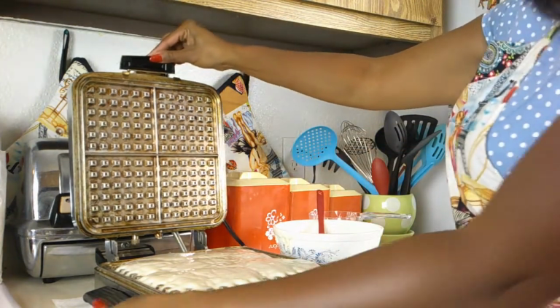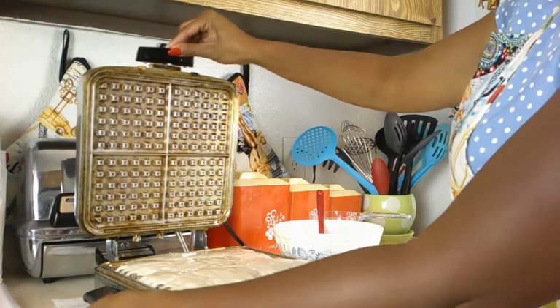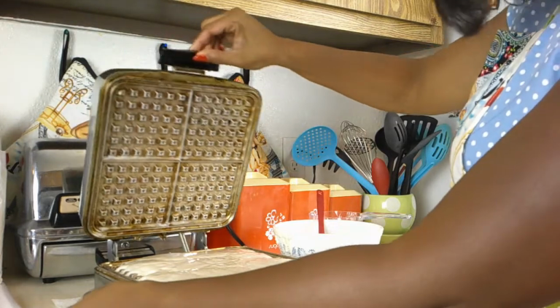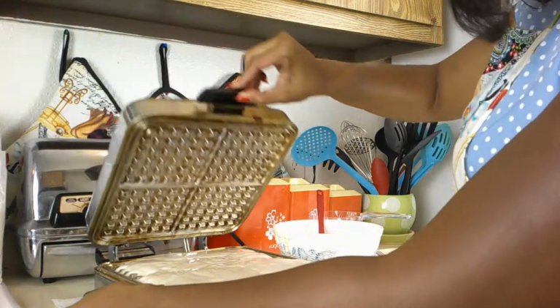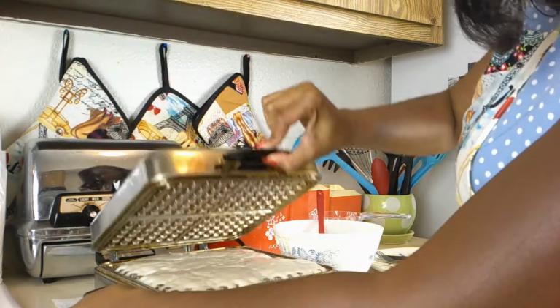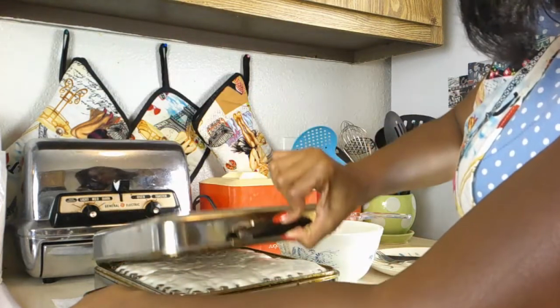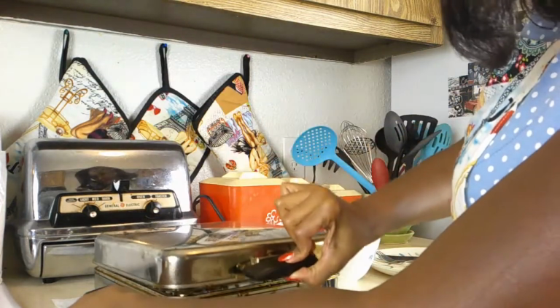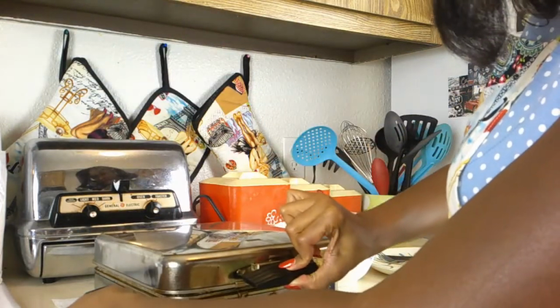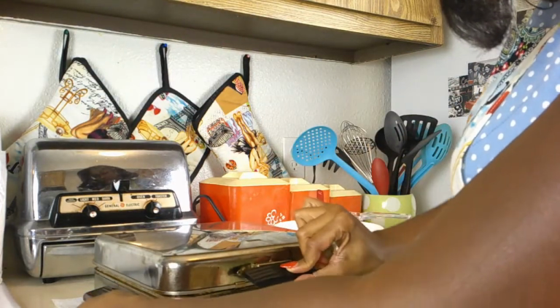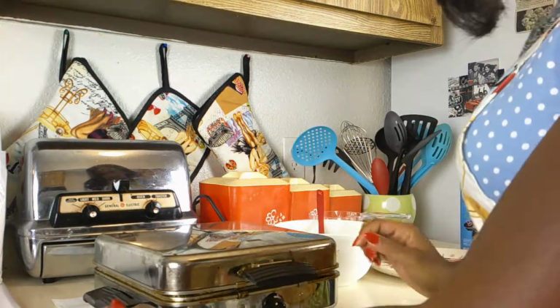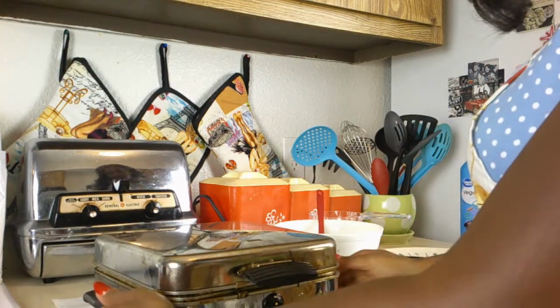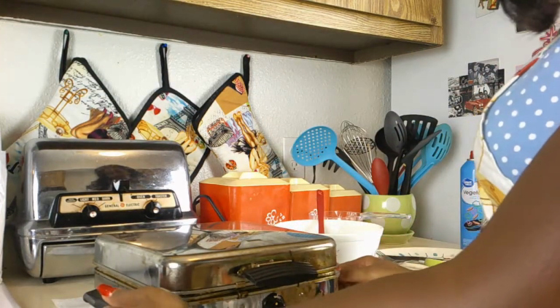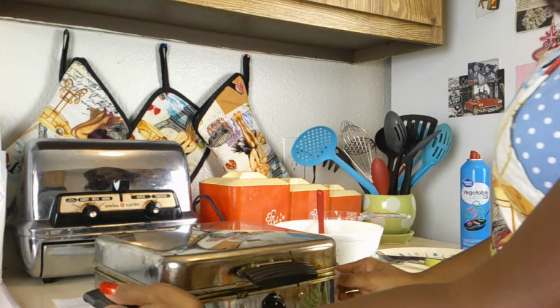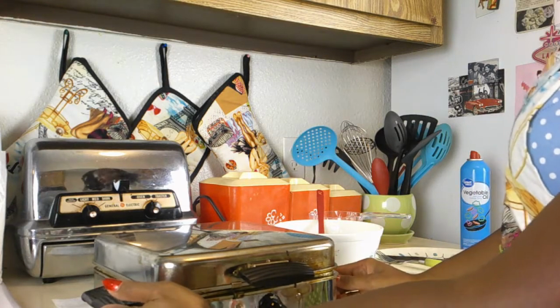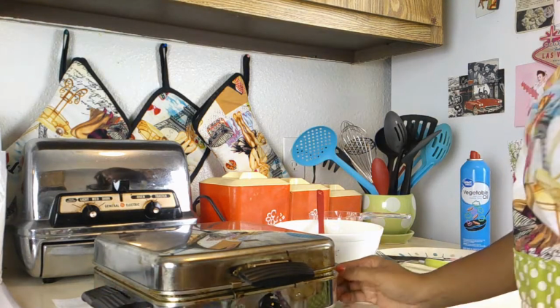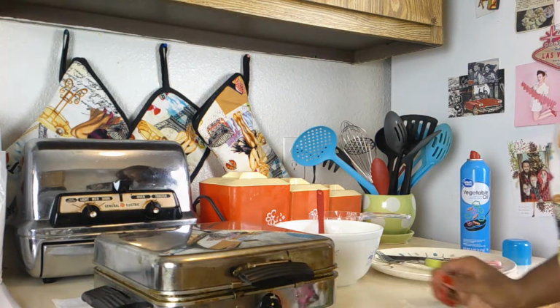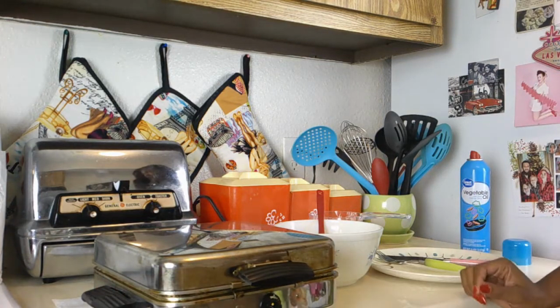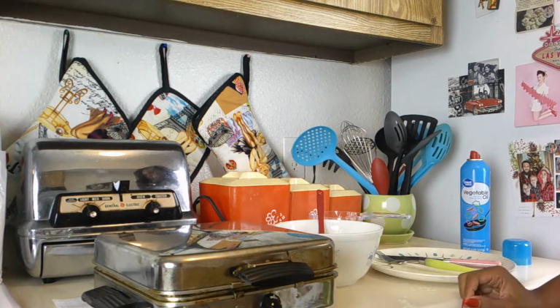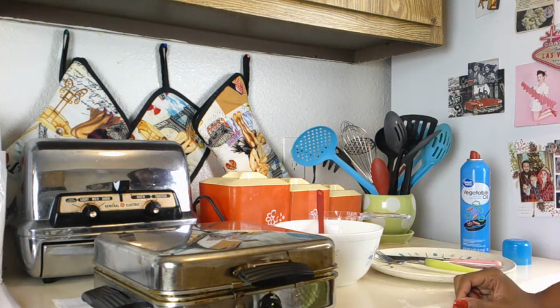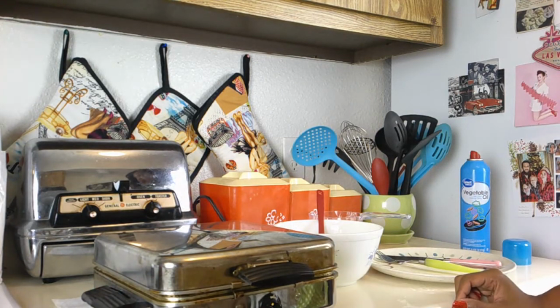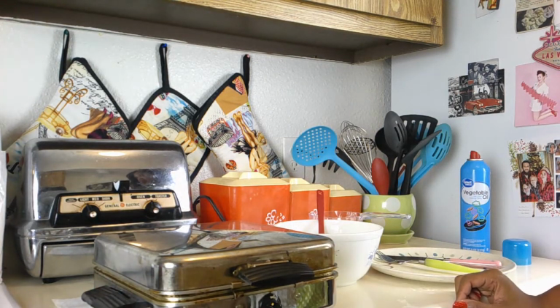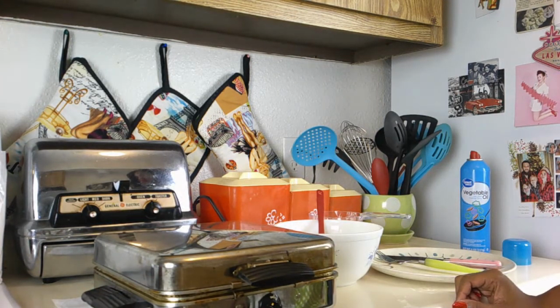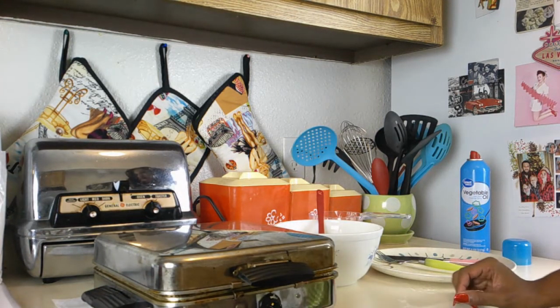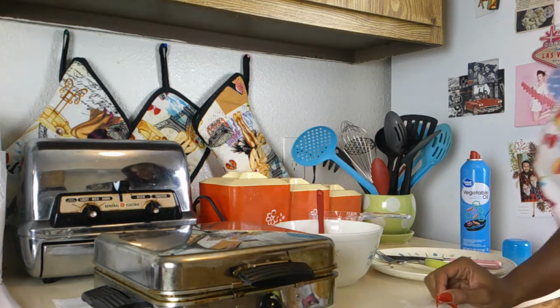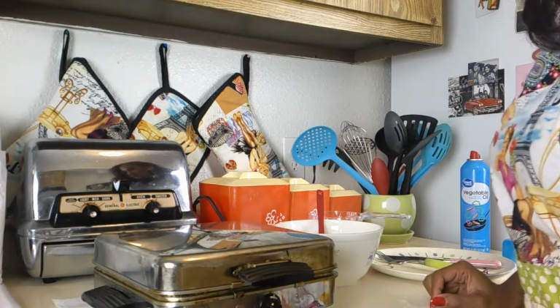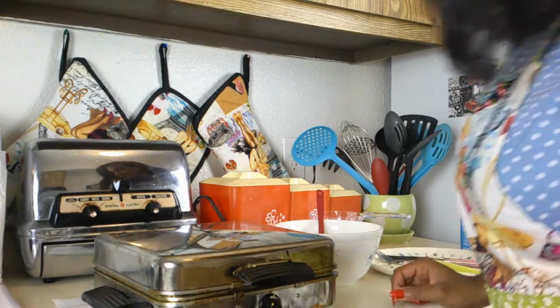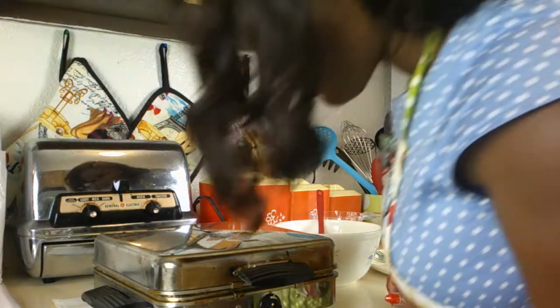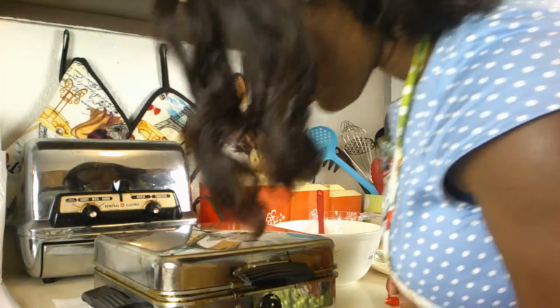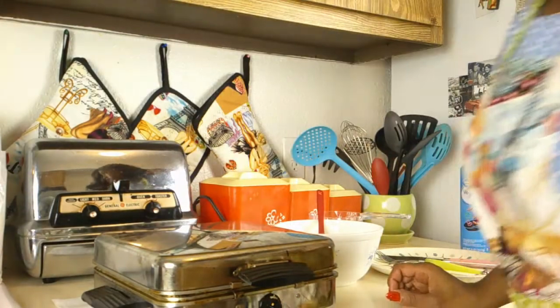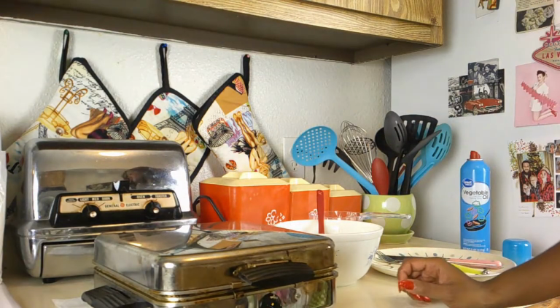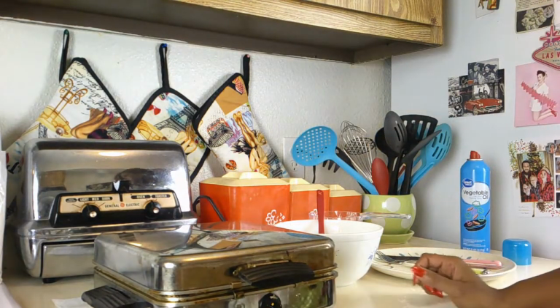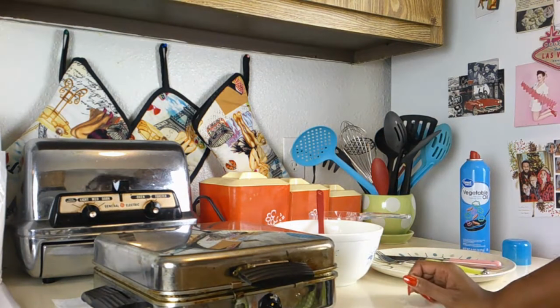Now I close the lid and let it cook for about five to seven minutes, constantly watching over it so it doesn't burn. And believe me, it burns very quickly.